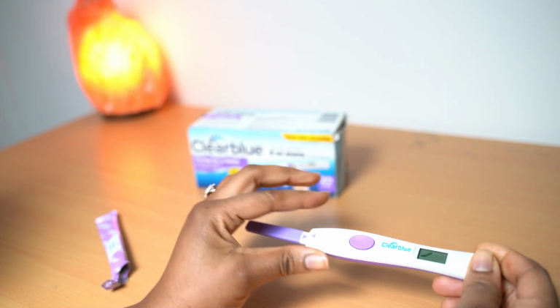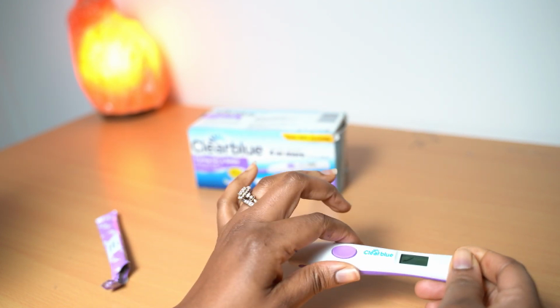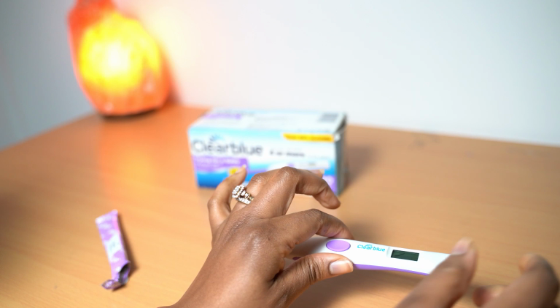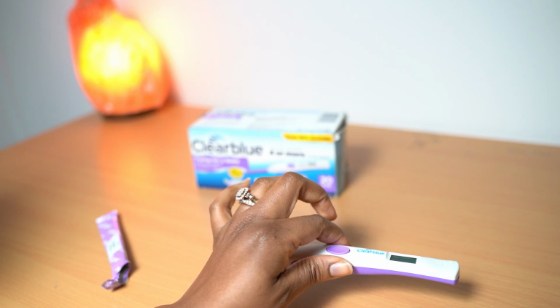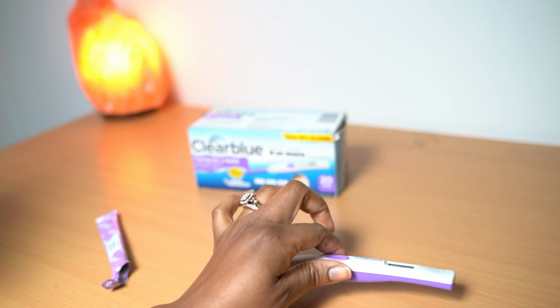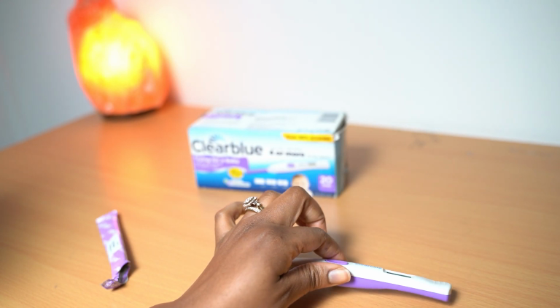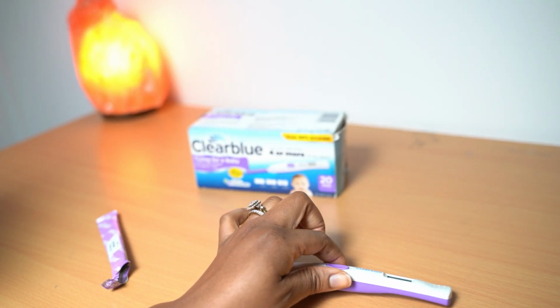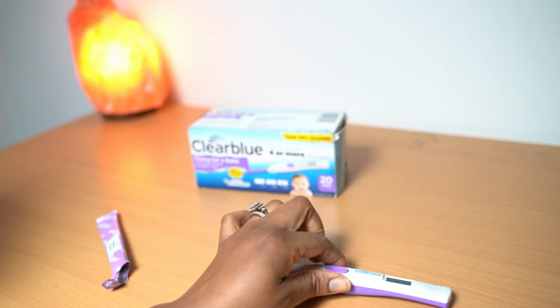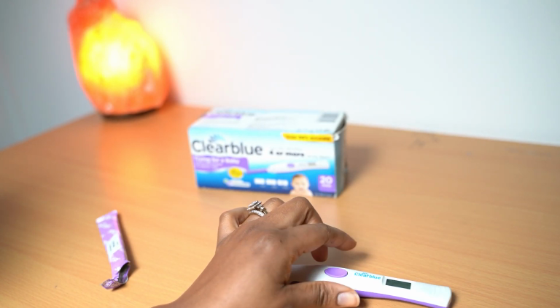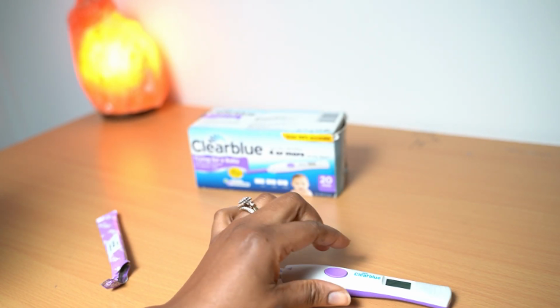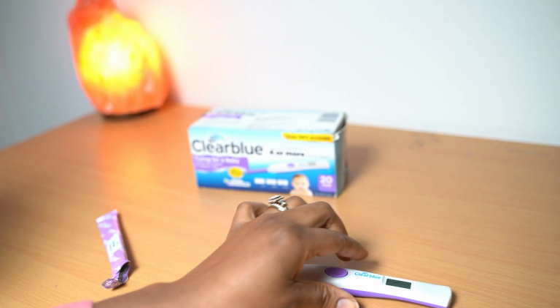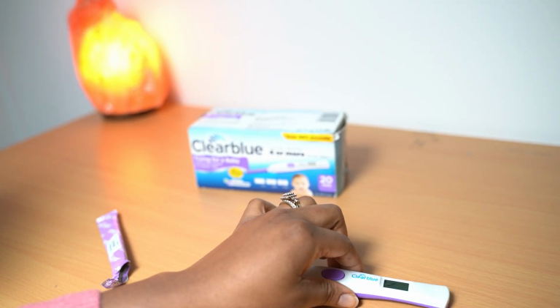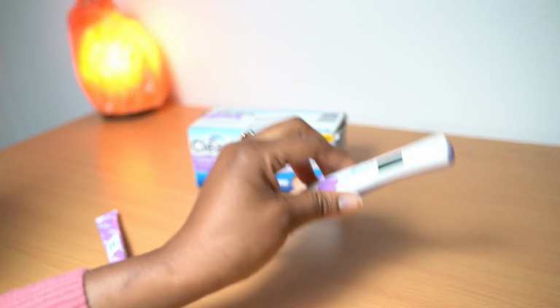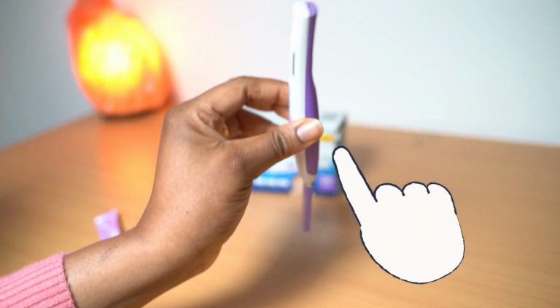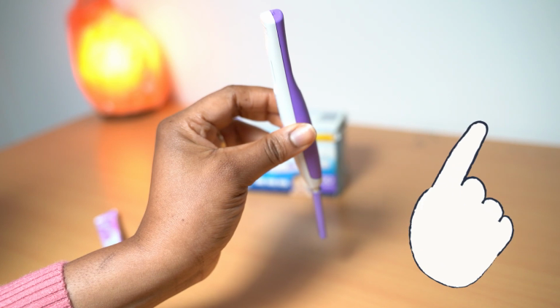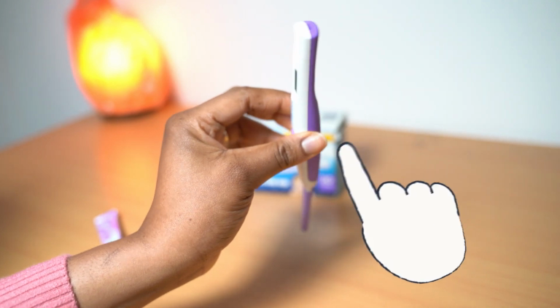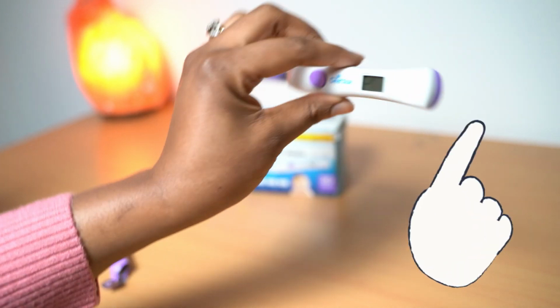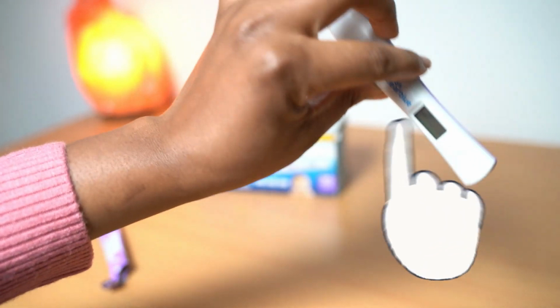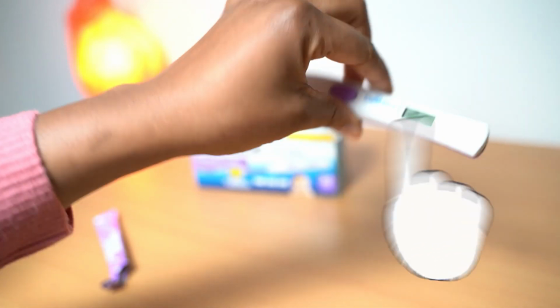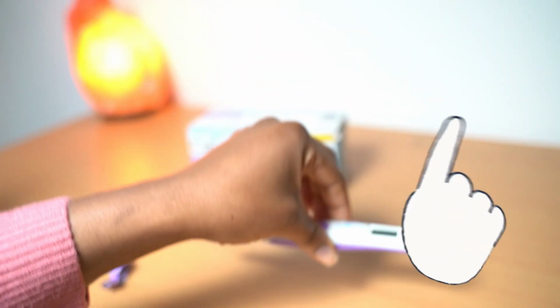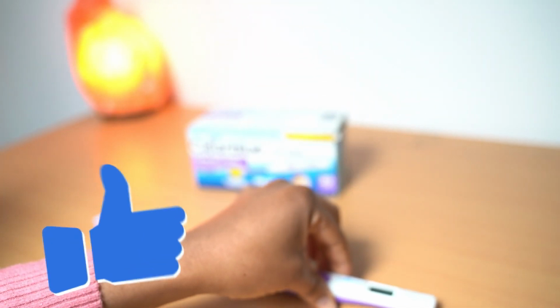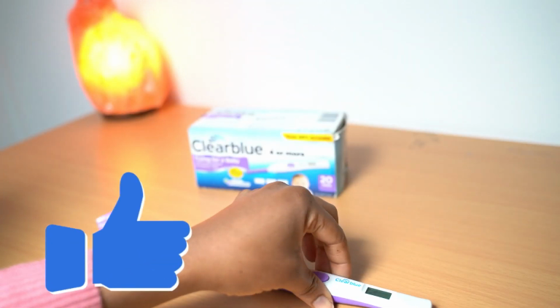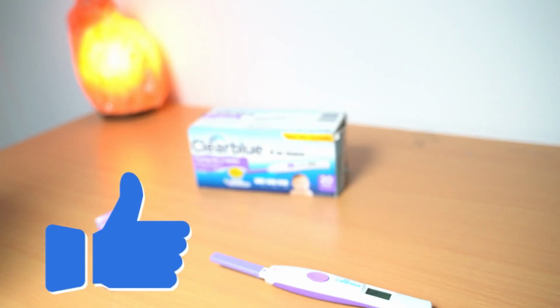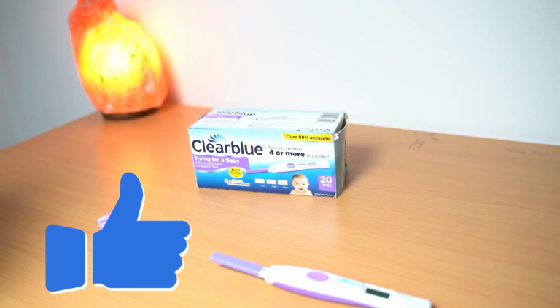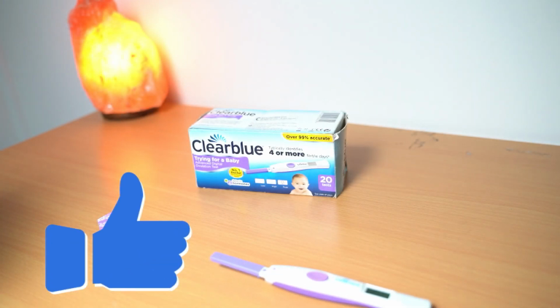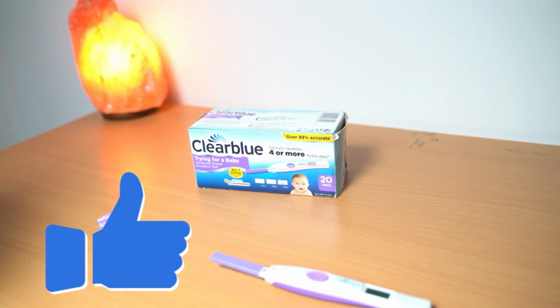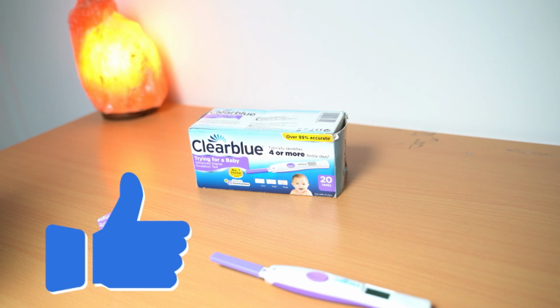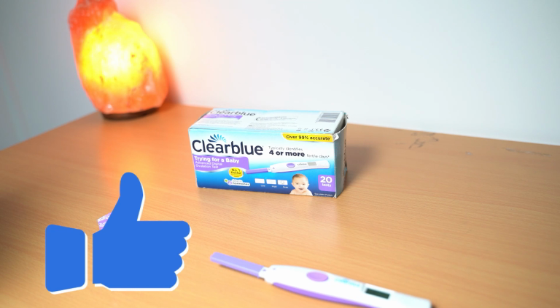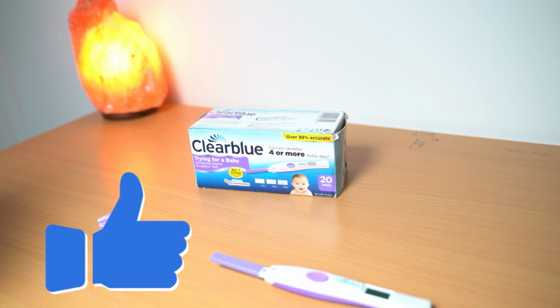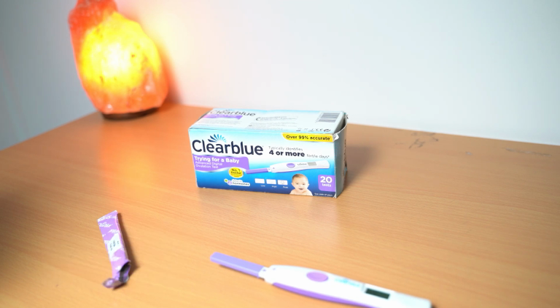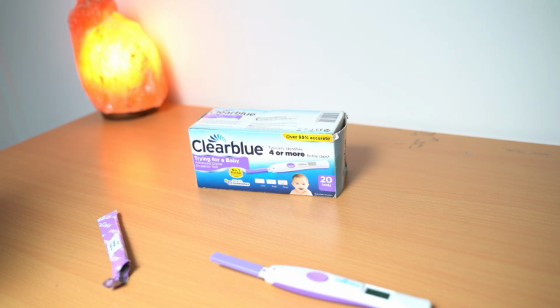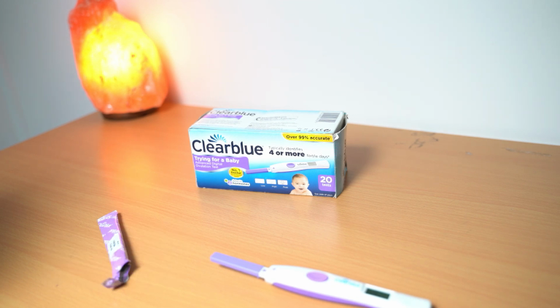And you leave it on a flat surface. Please, you're not meant to leave it like this or like this — you're meant to leave it on a flat surface, then it's going to read the test.